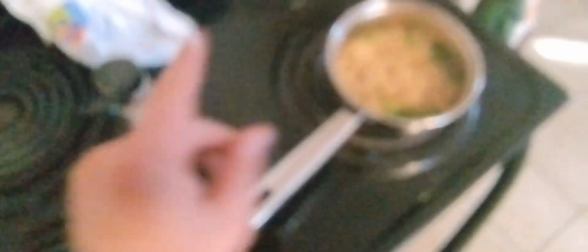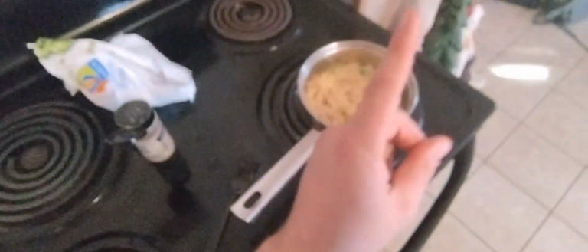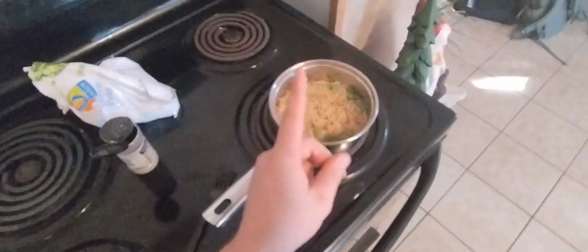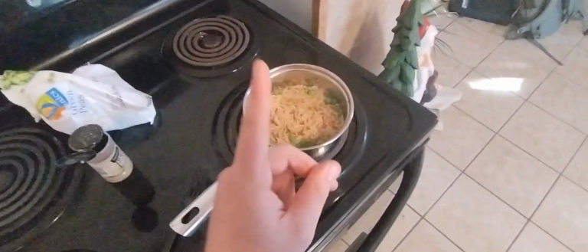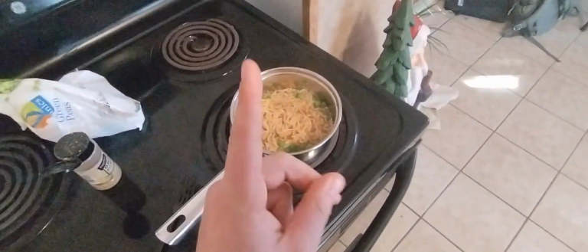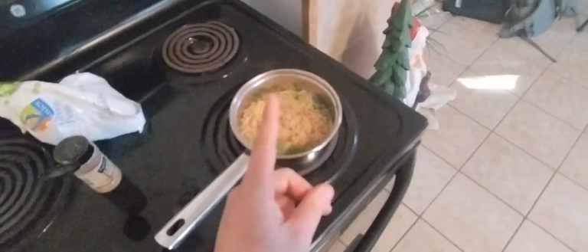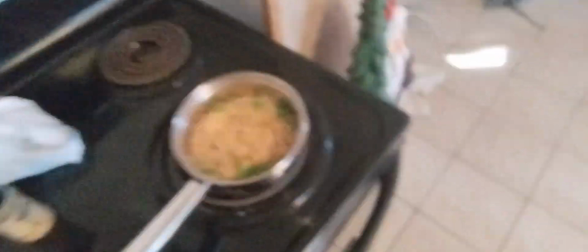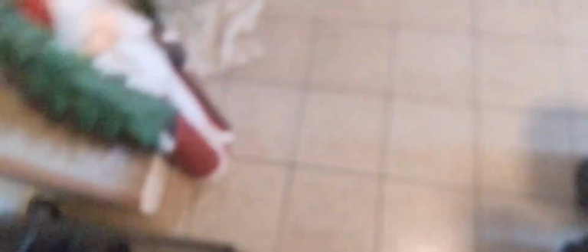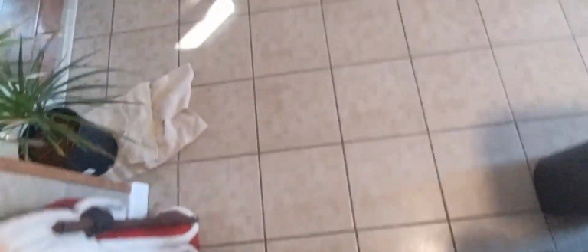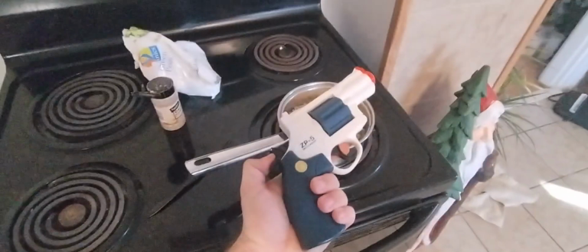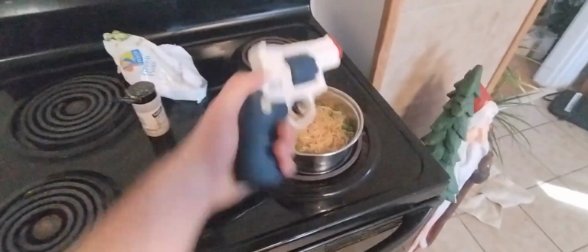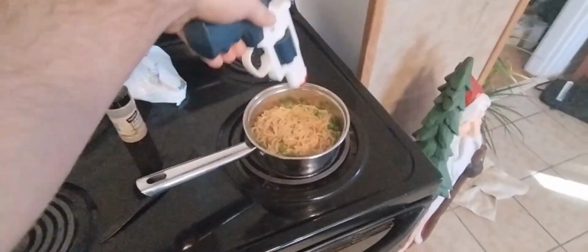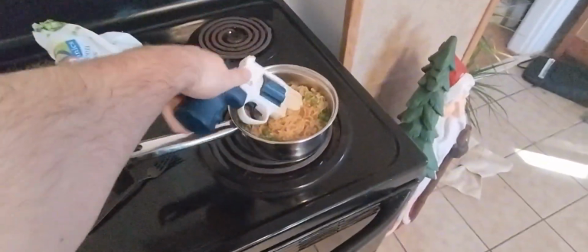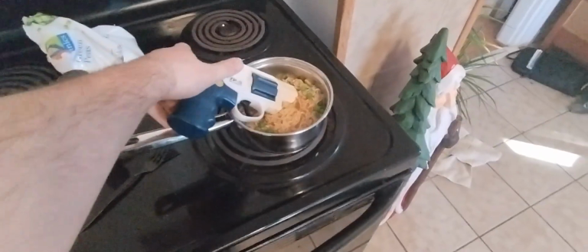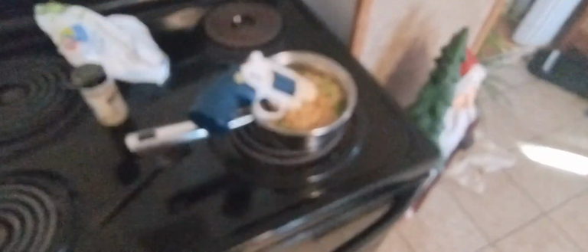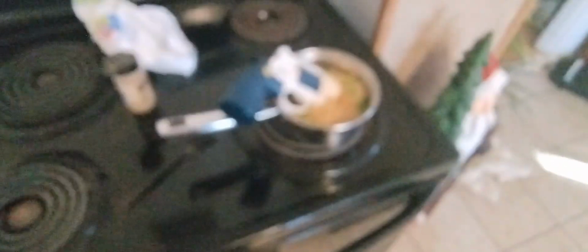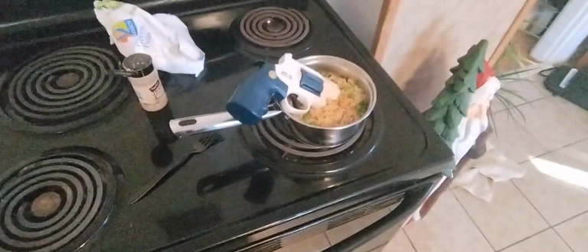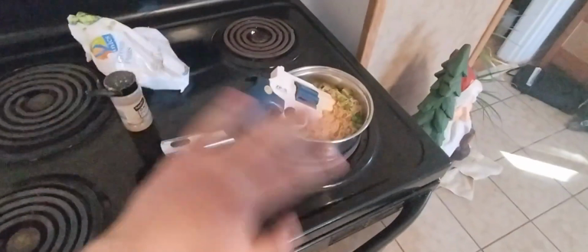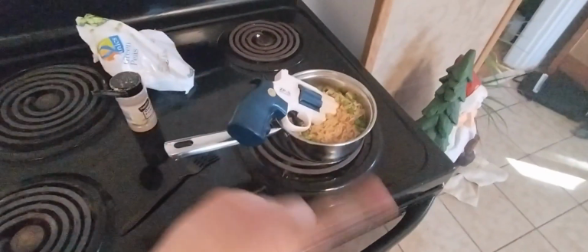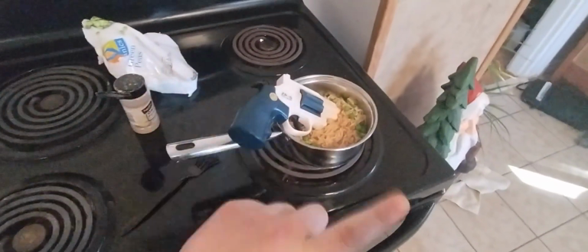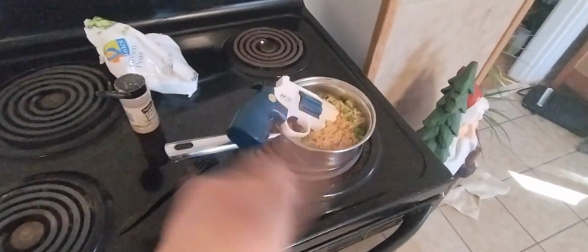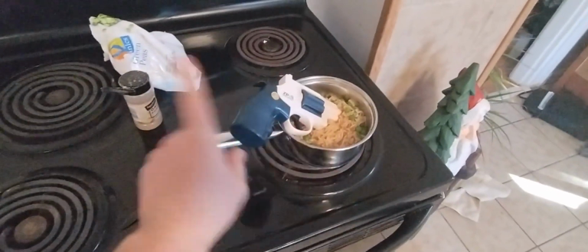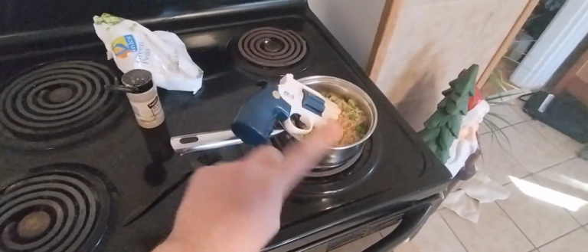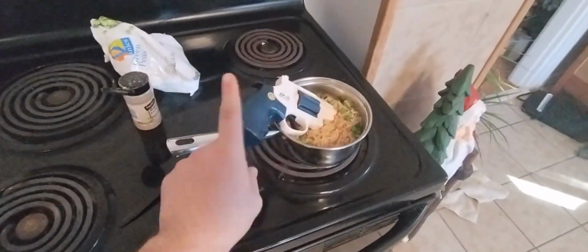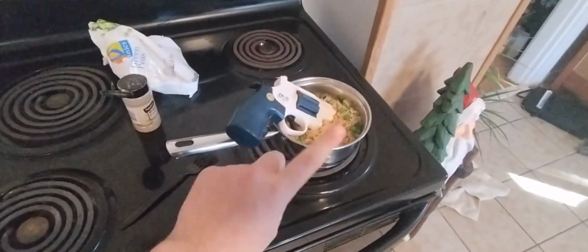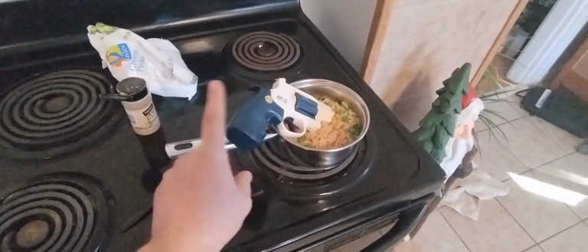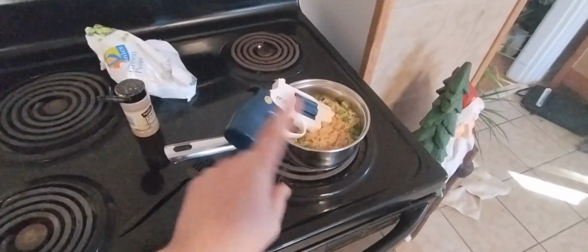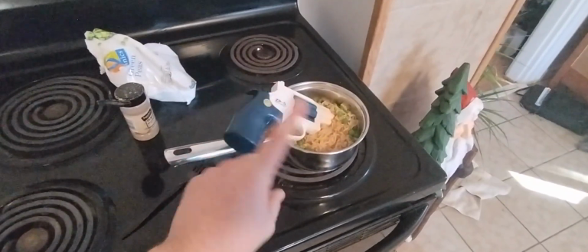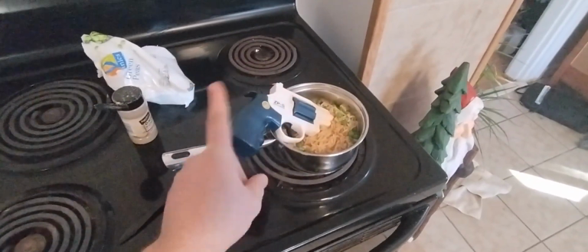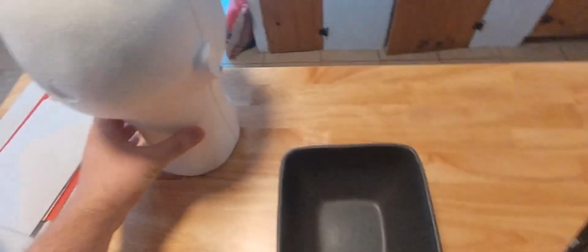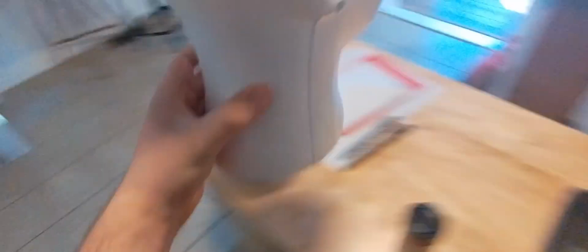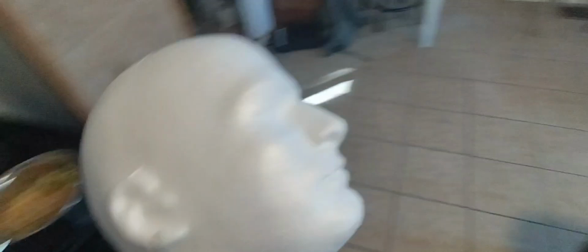We're not done yet. We're adding one final ingredient — and that is a gun. Get it in there. Delish! No, no, no, no — I'm kidding, guys. Don't add in a gun. Don't do that.